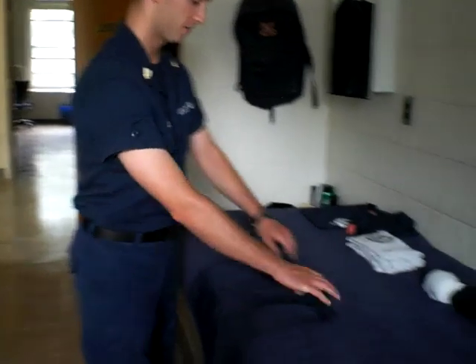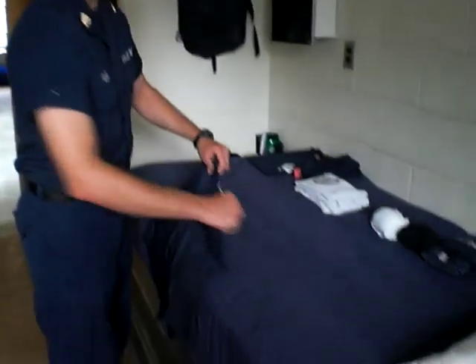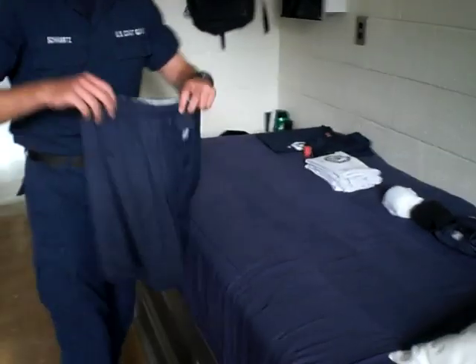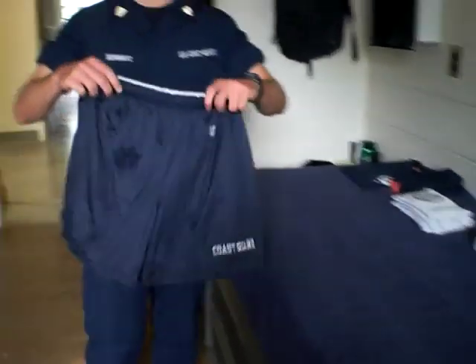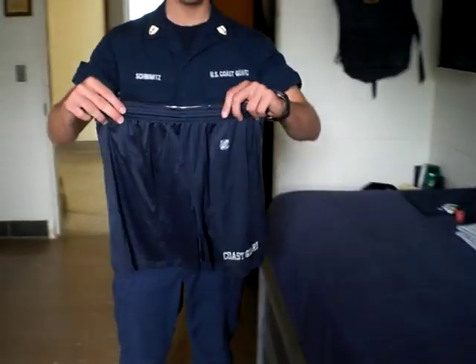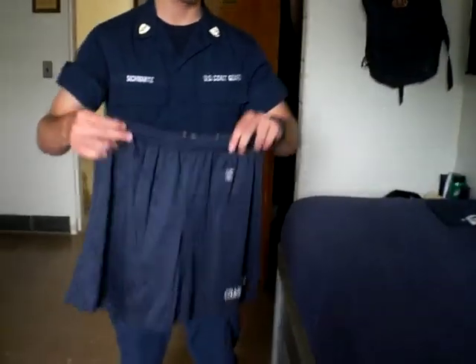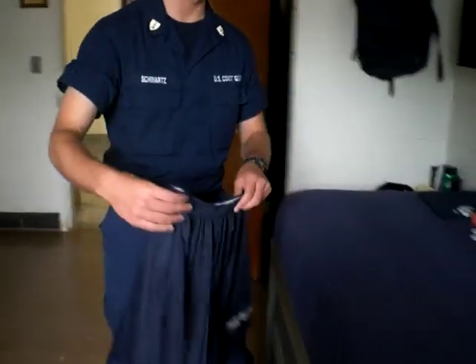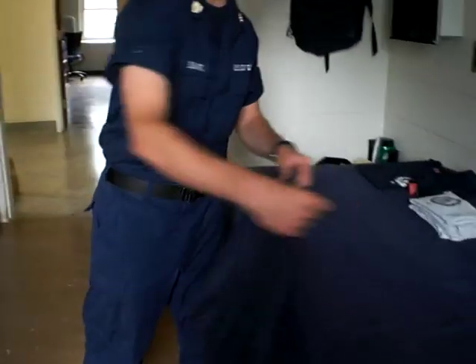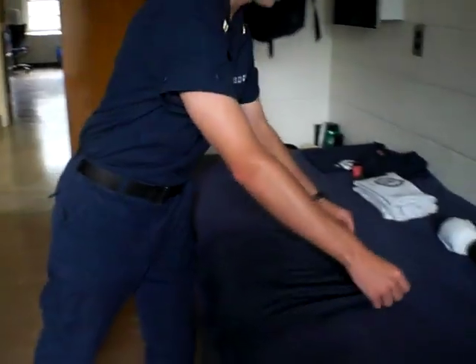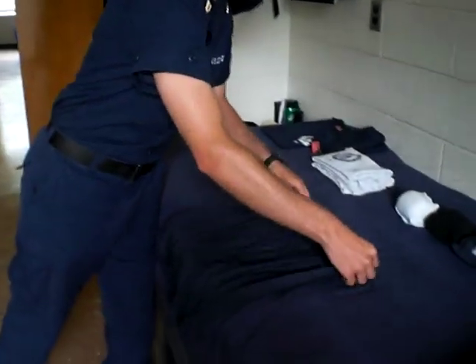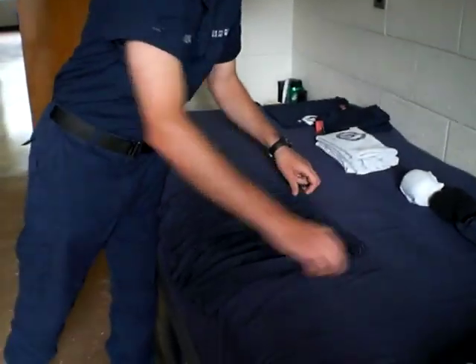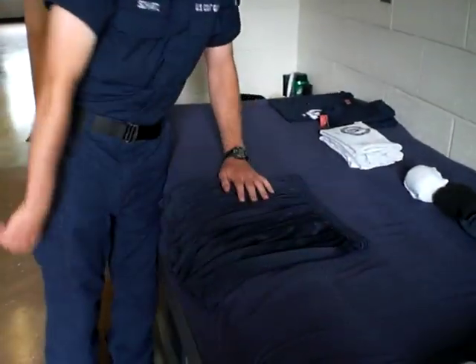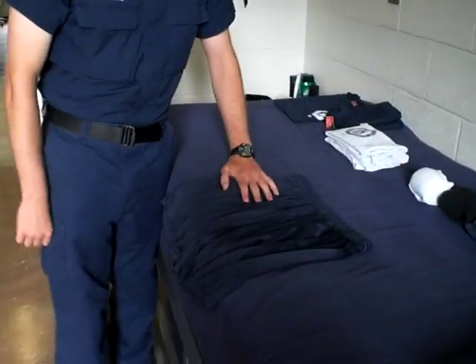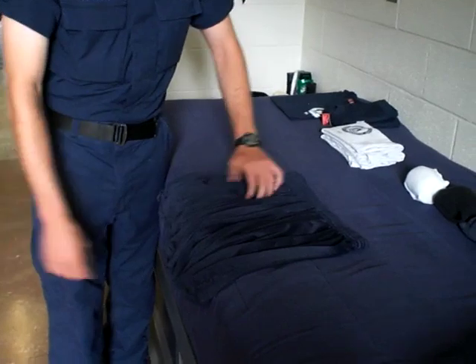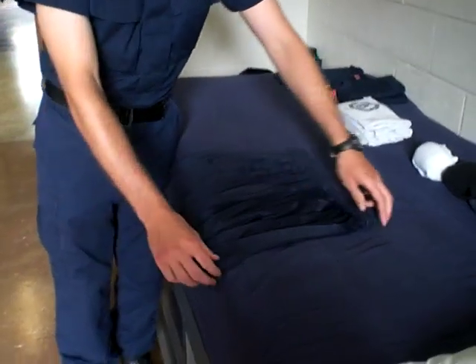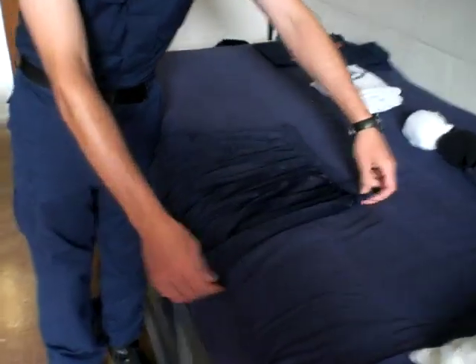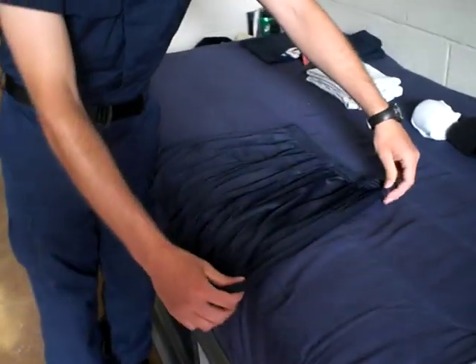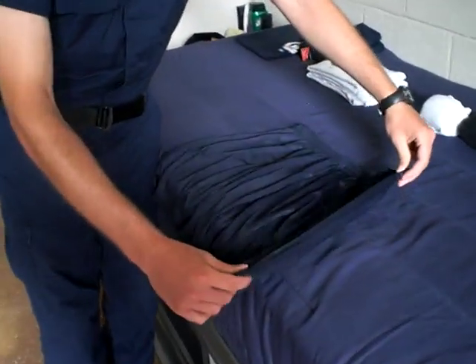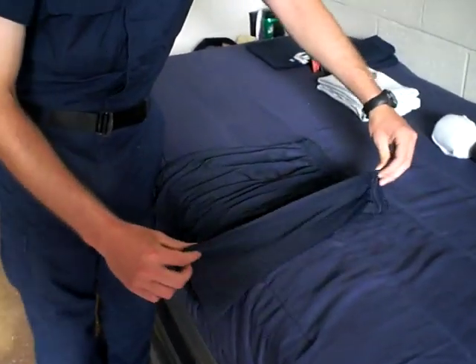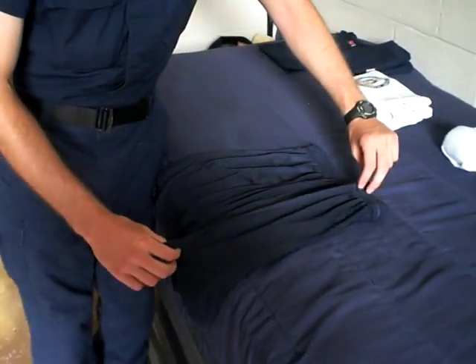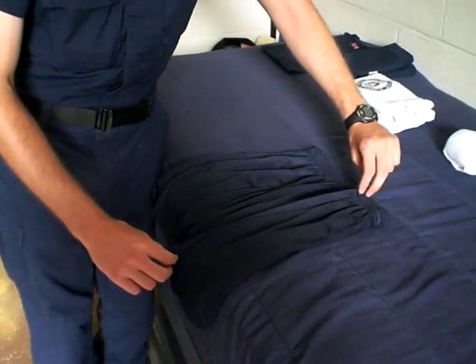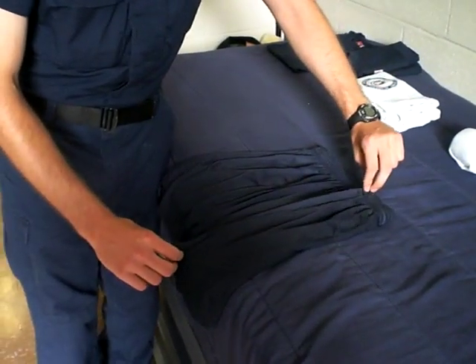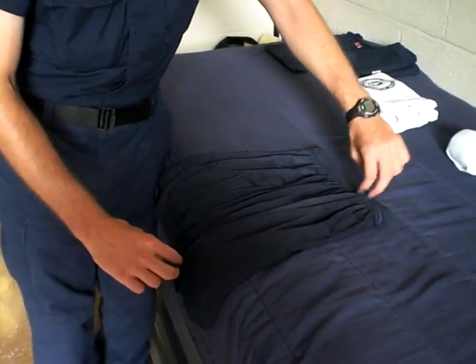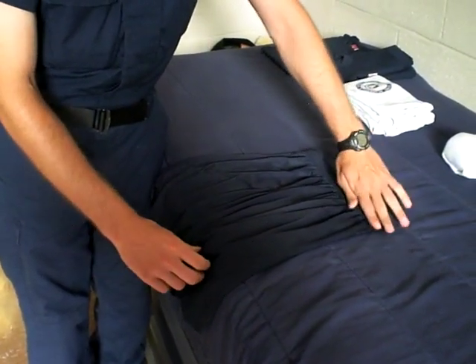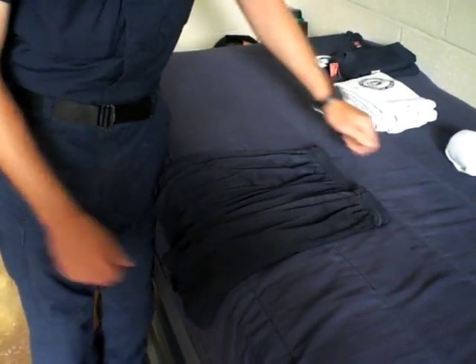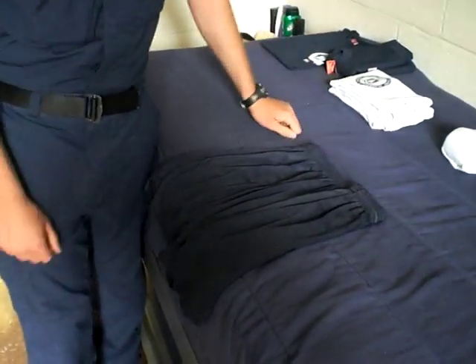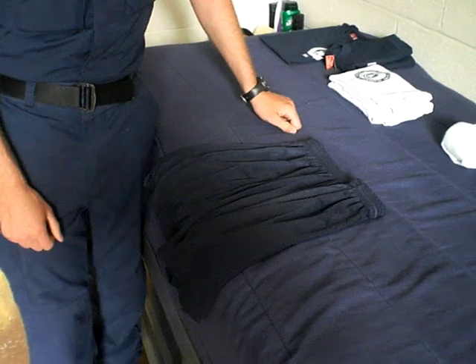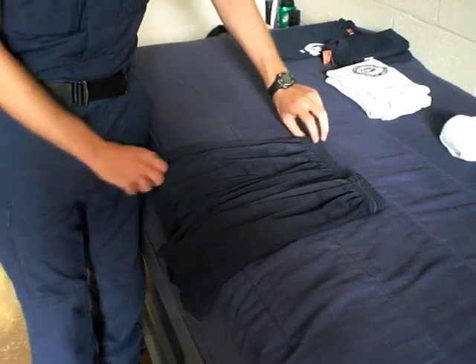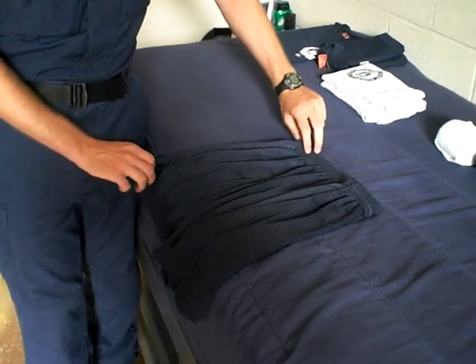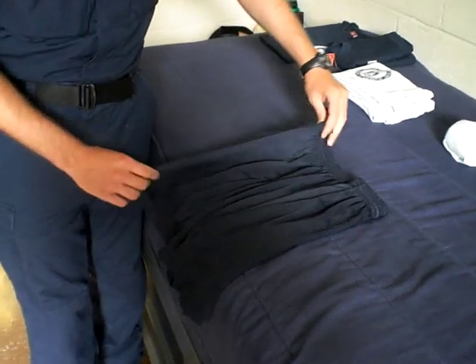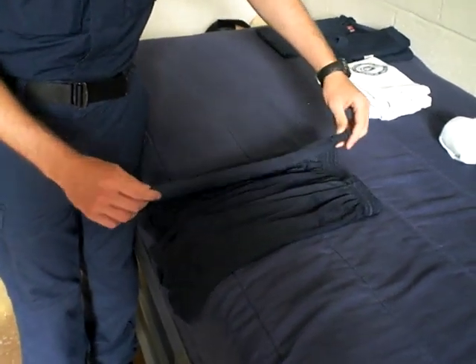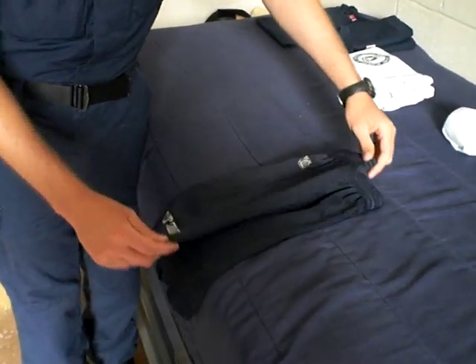First, take your shorts and lay them face down. Take the right side and fold it halfway over to the halfway point. Then take the left side and fold it all the way over to the end.